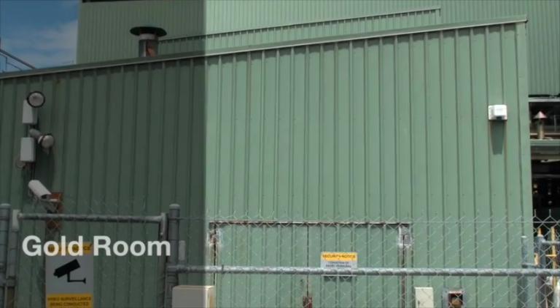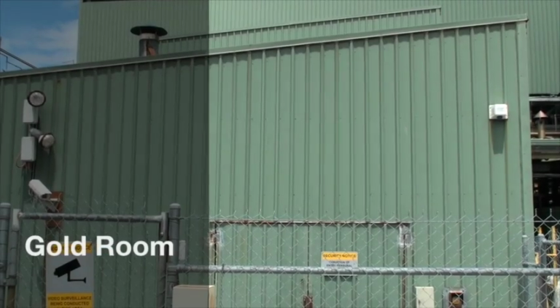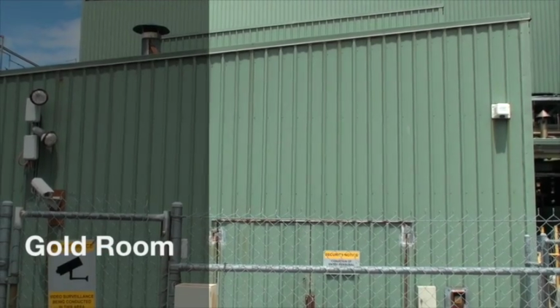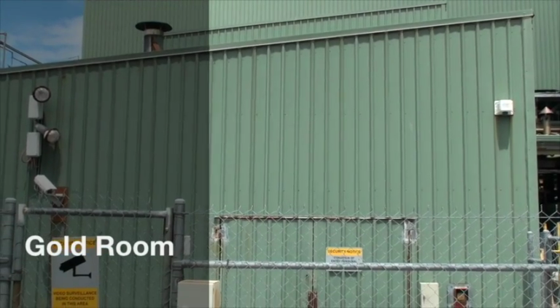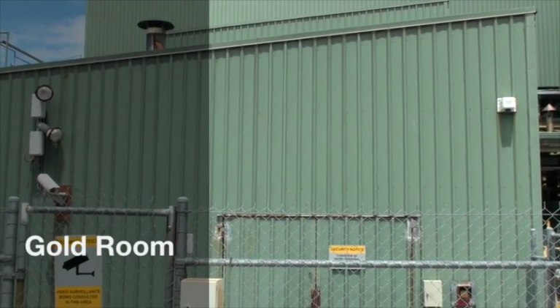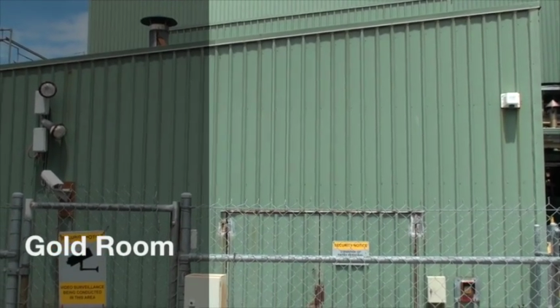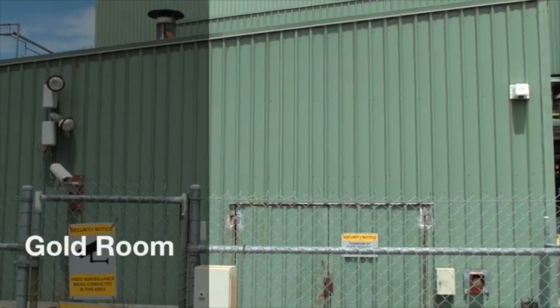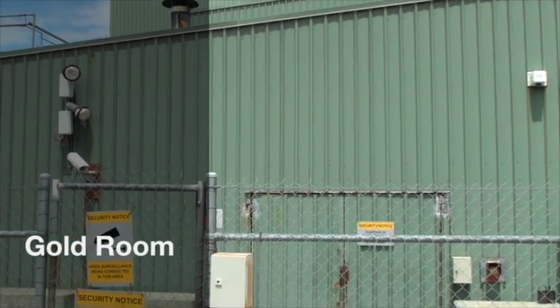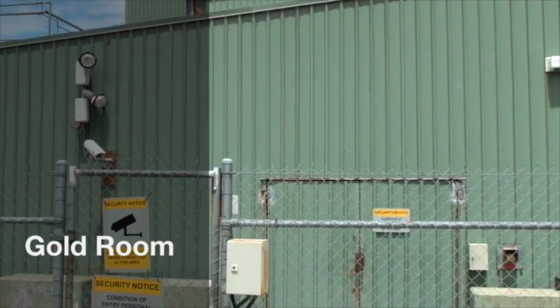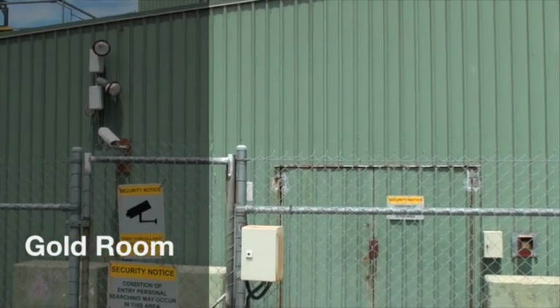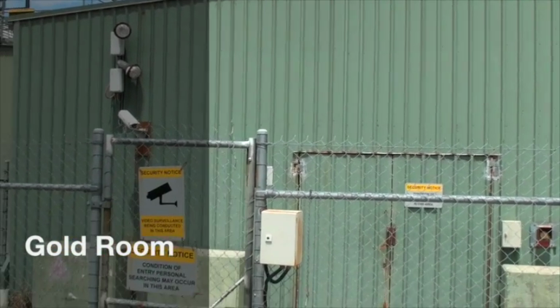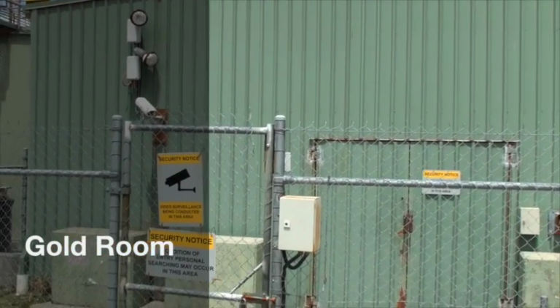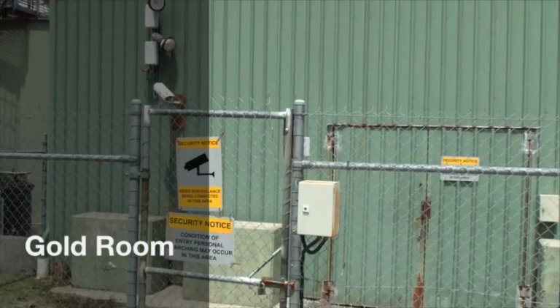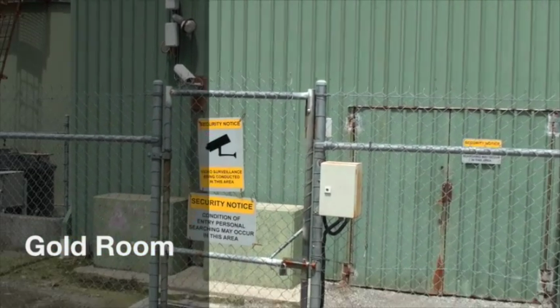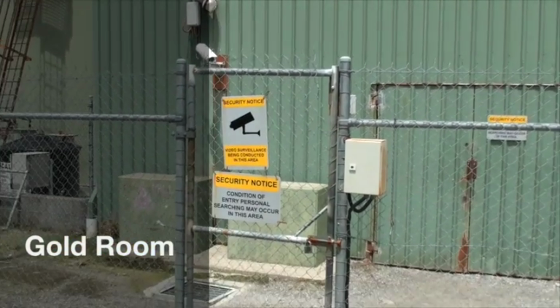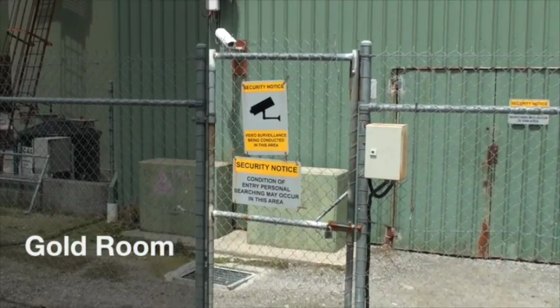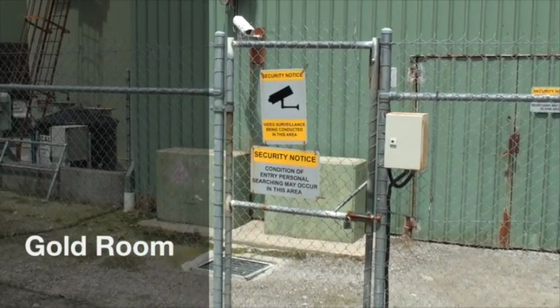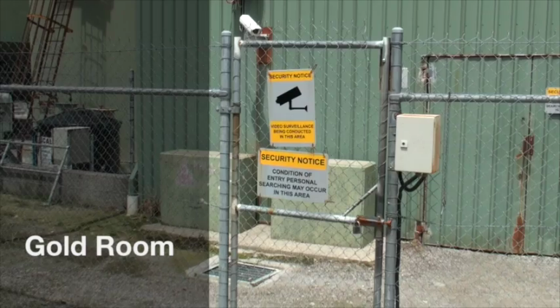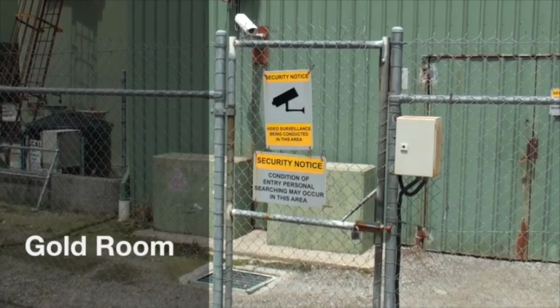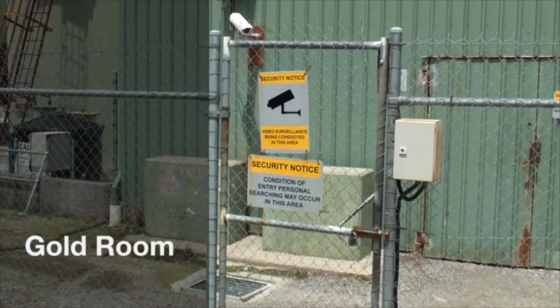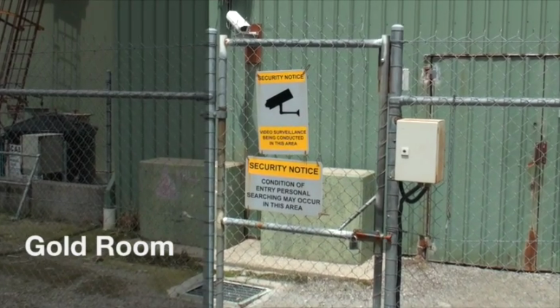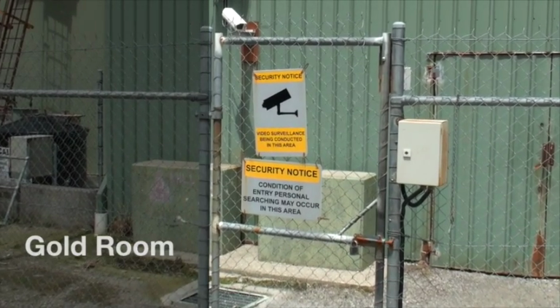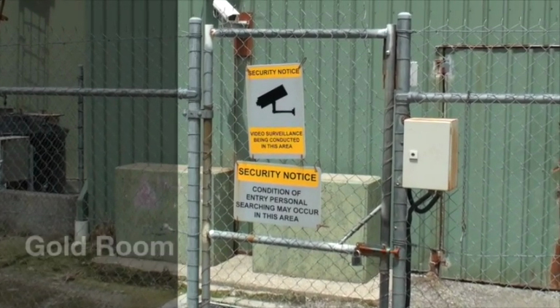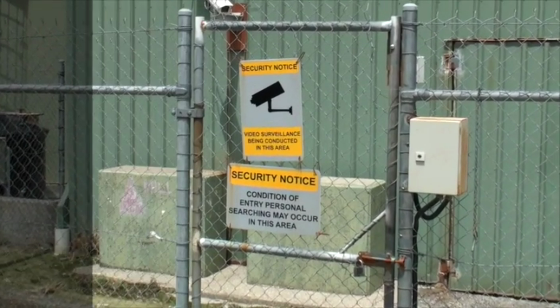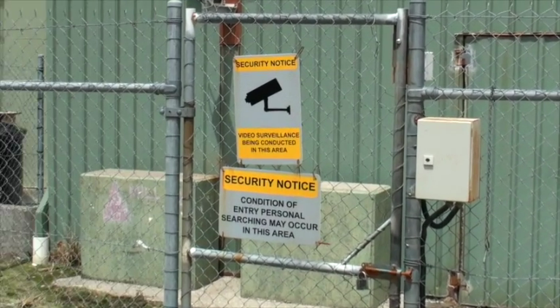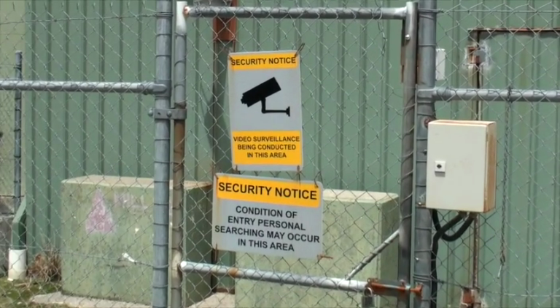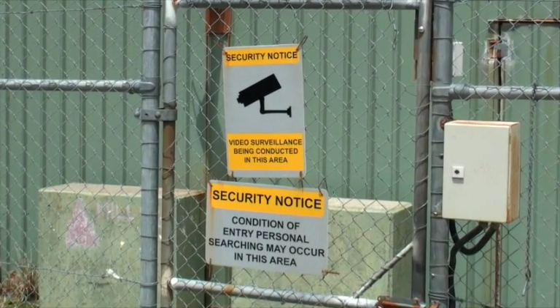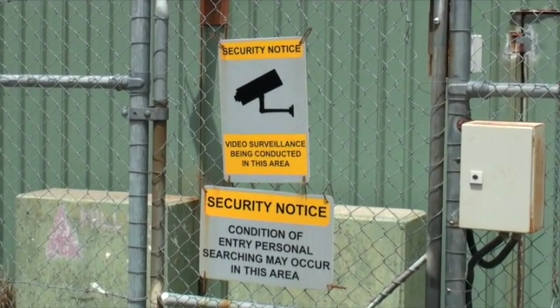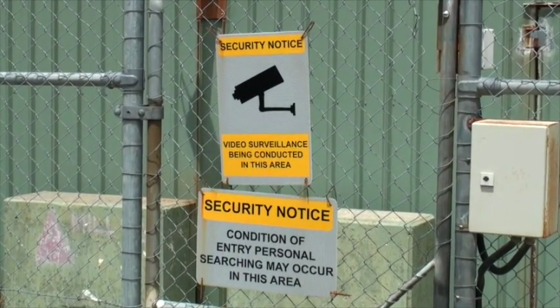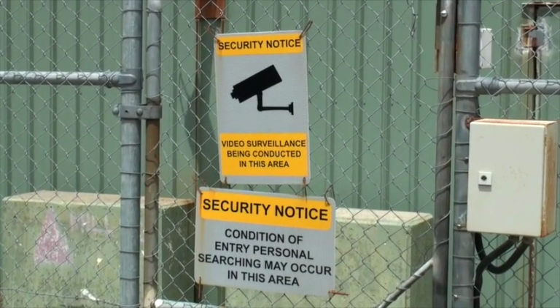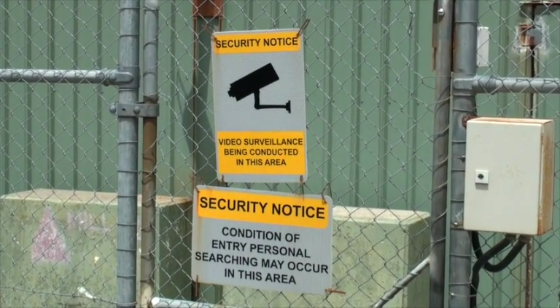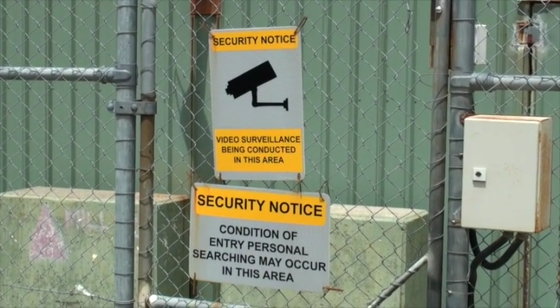The gold room at Henty is a secure facility where all electrowinning and smelting of gold takes place. Access to the gold room is closely controlled.